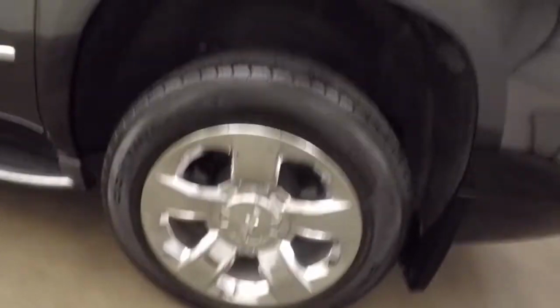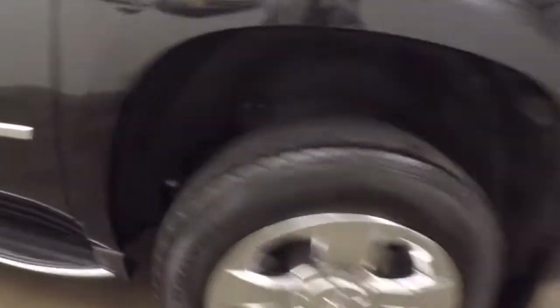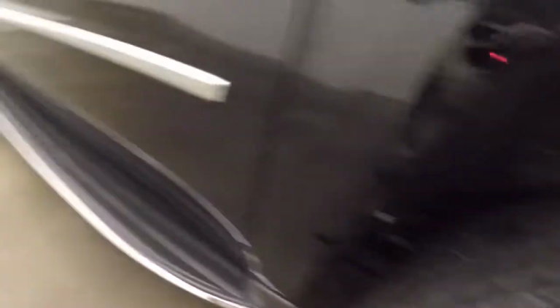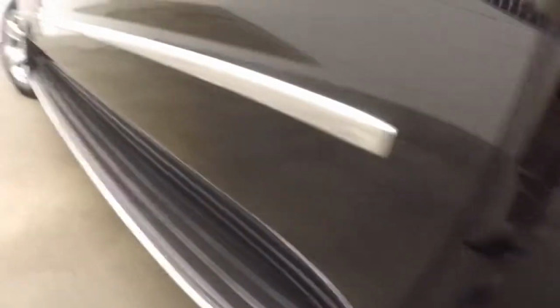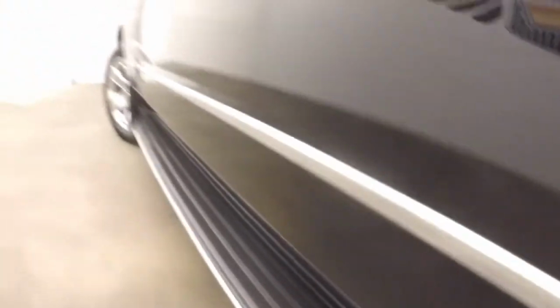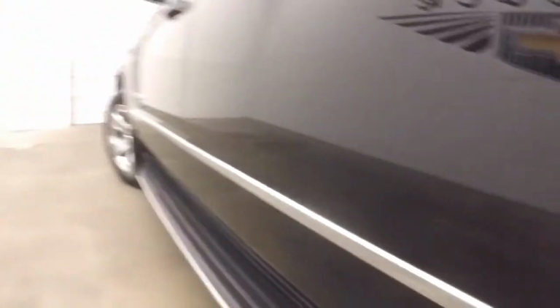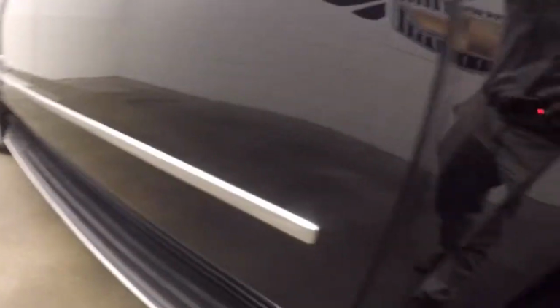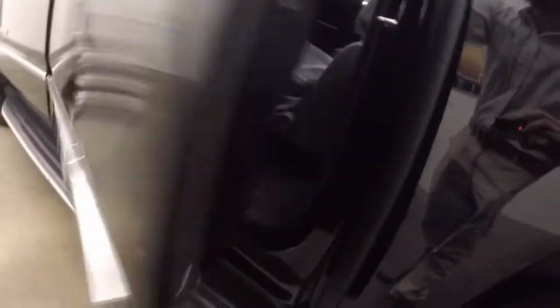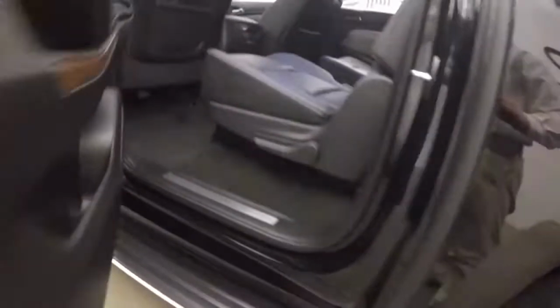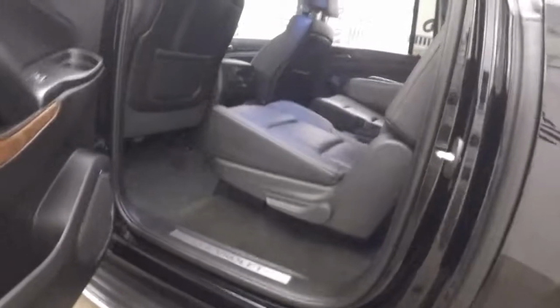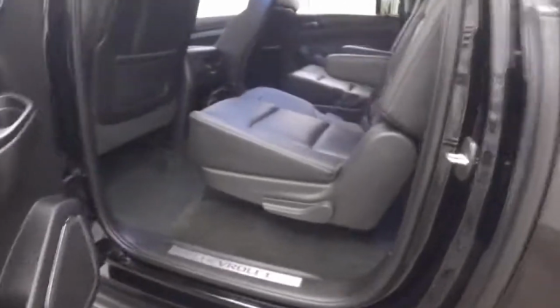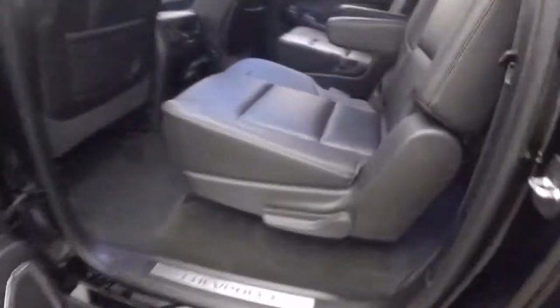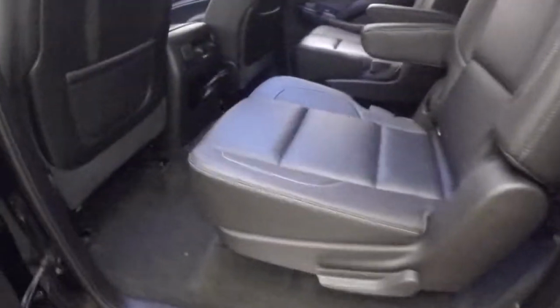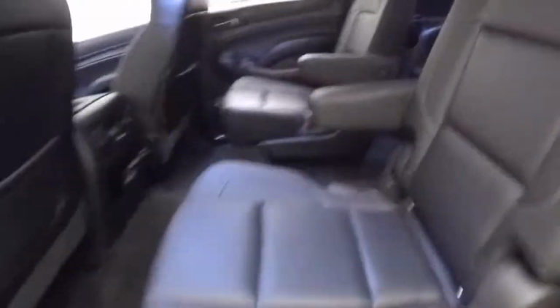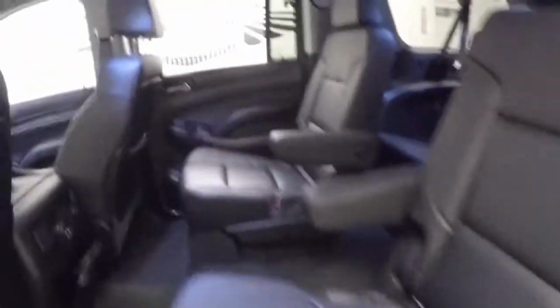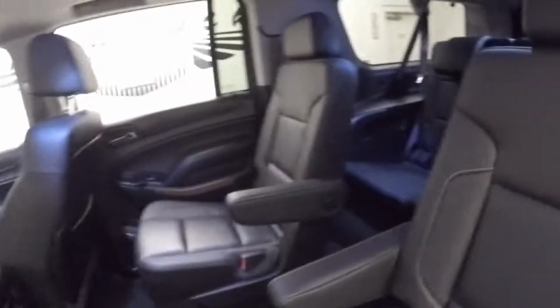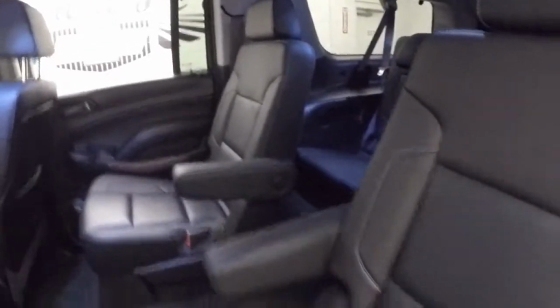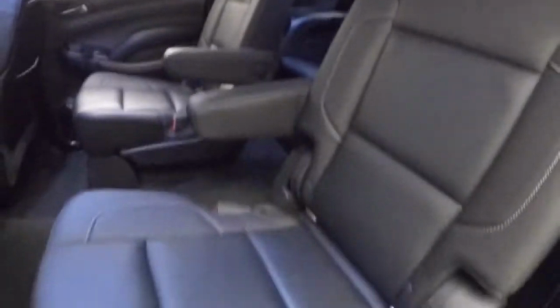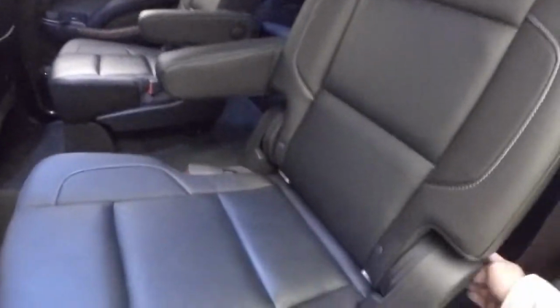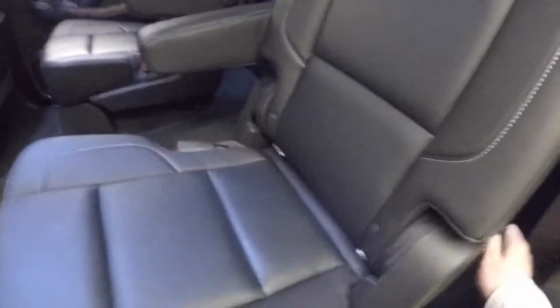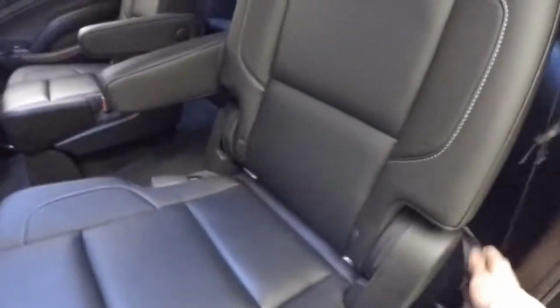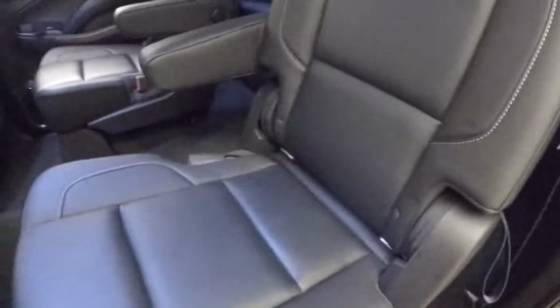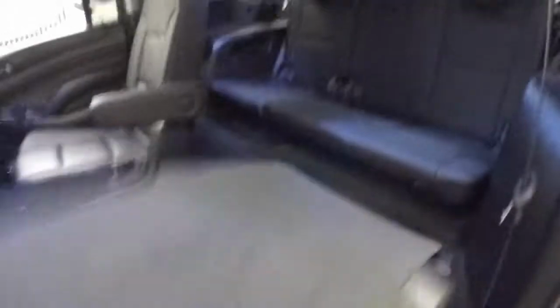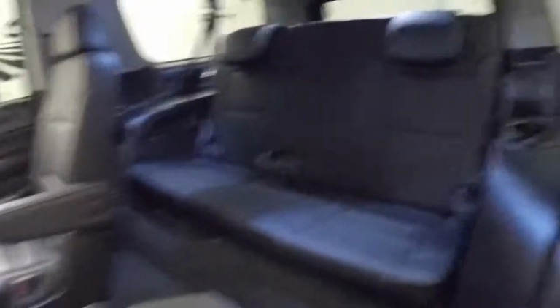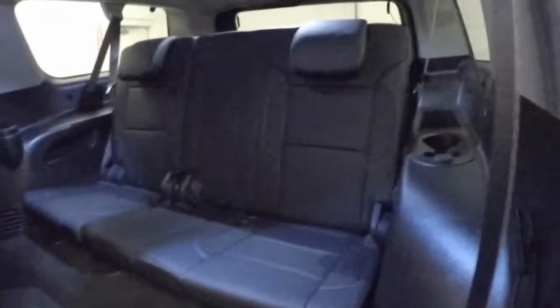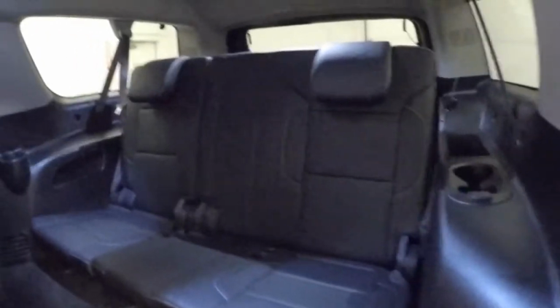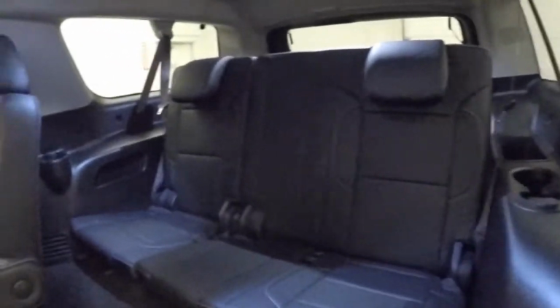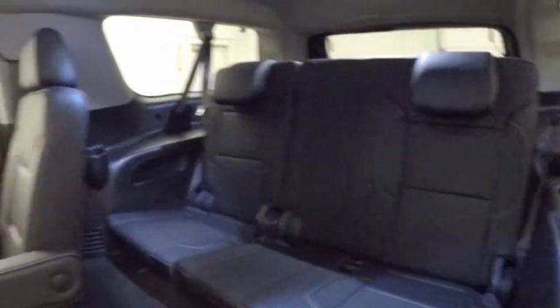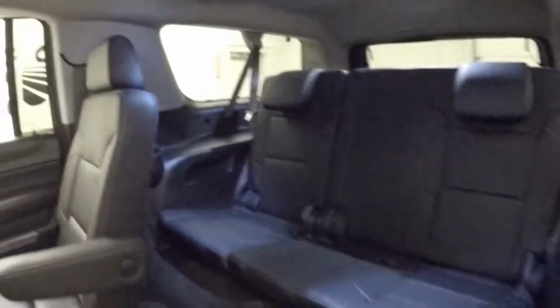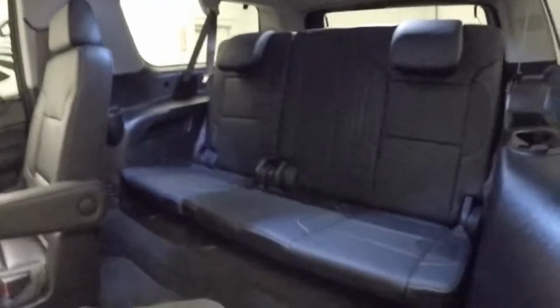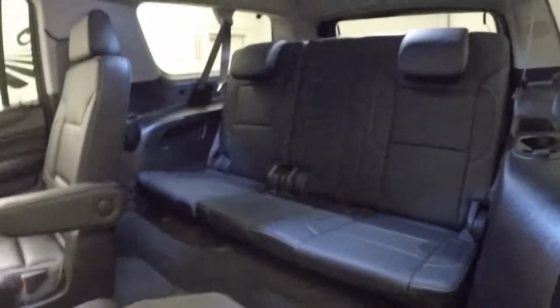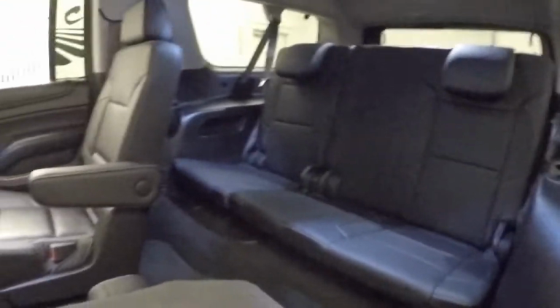Chrome wheel, side step. You got rear bucket seats for your rear passengers. Back here, your third row seating — nice leather all the way through.